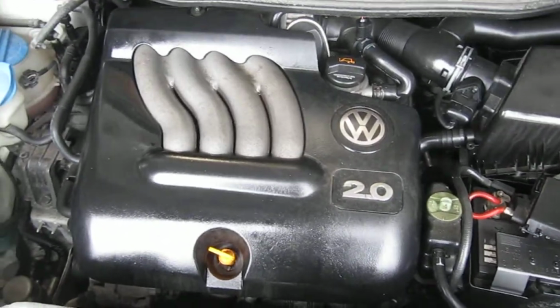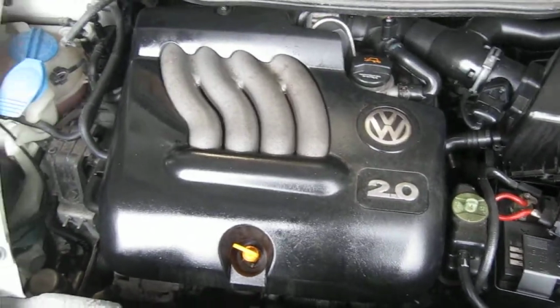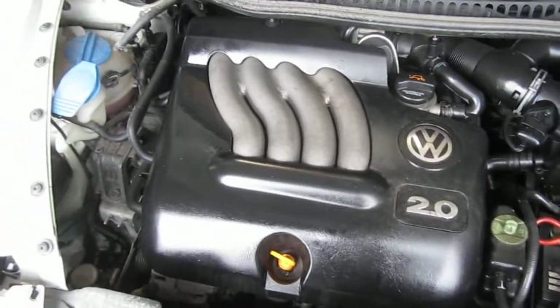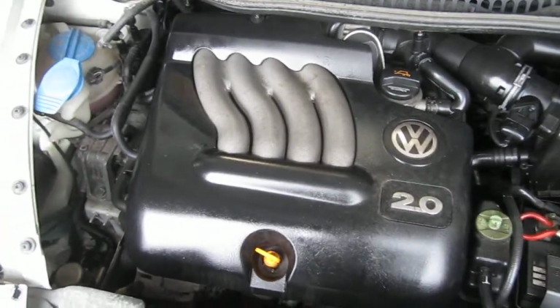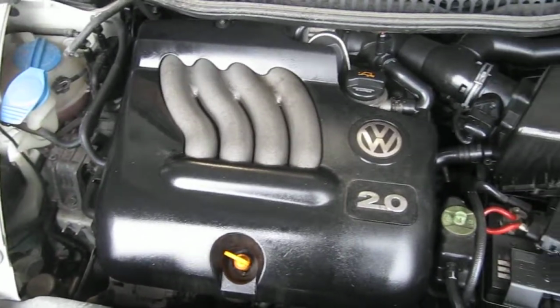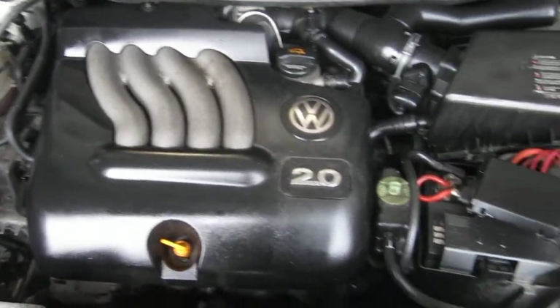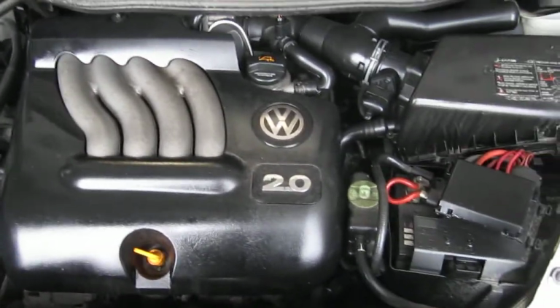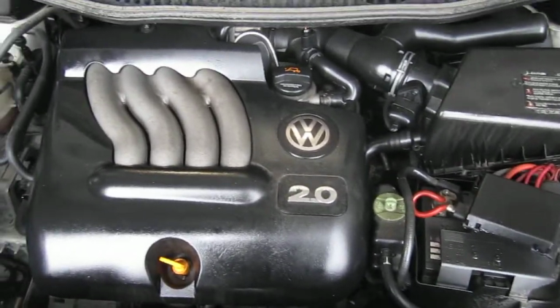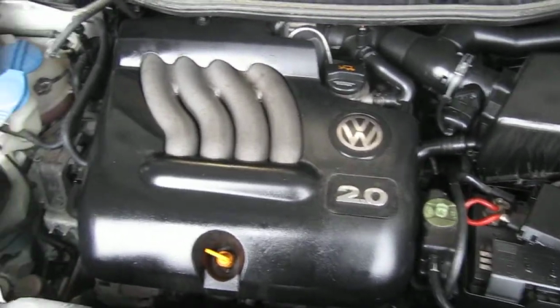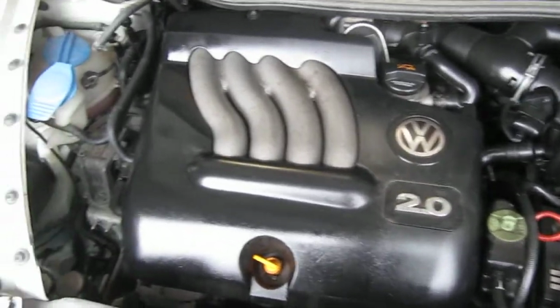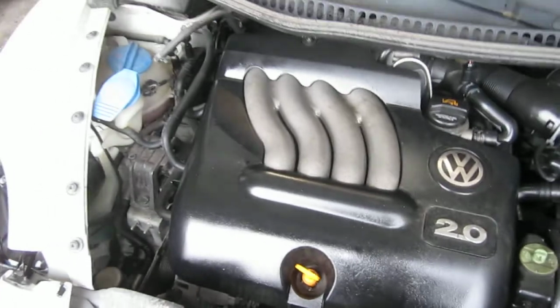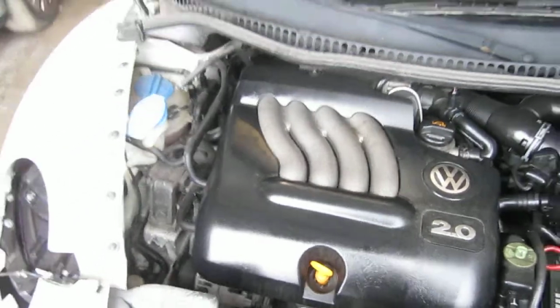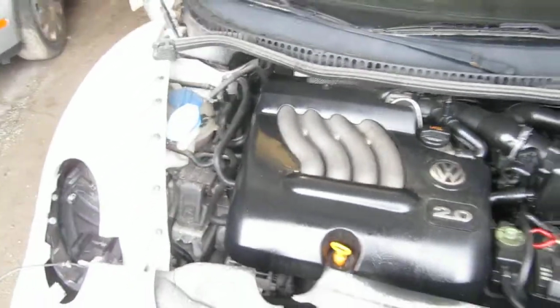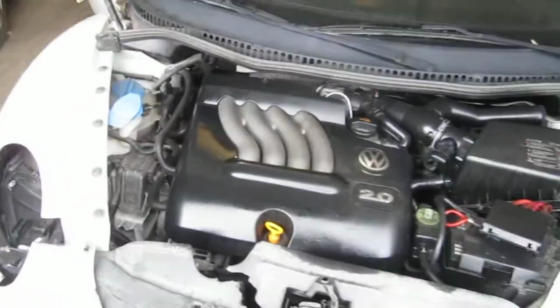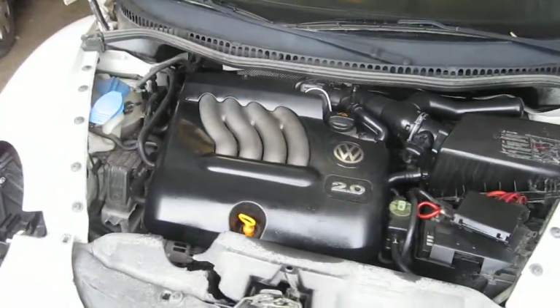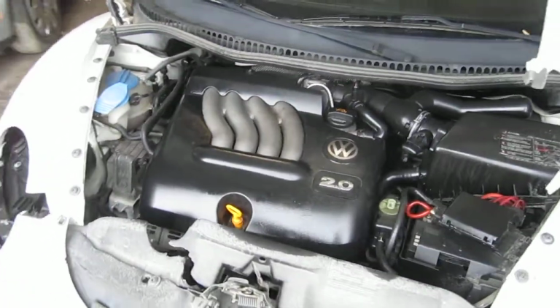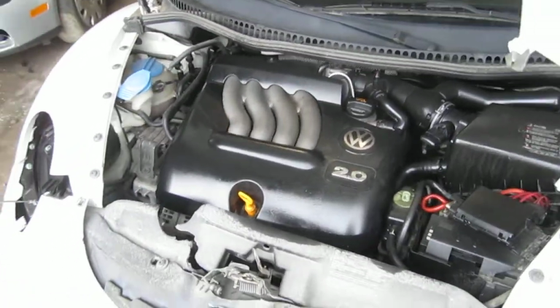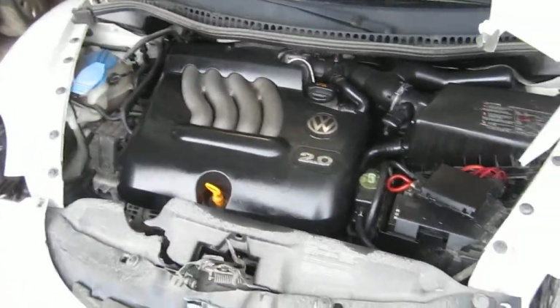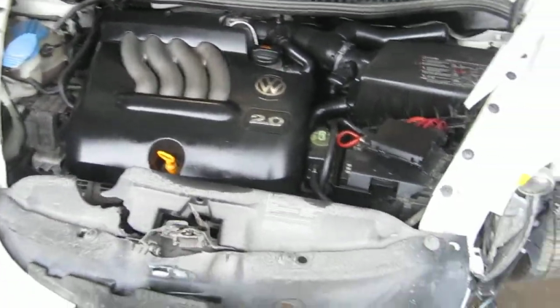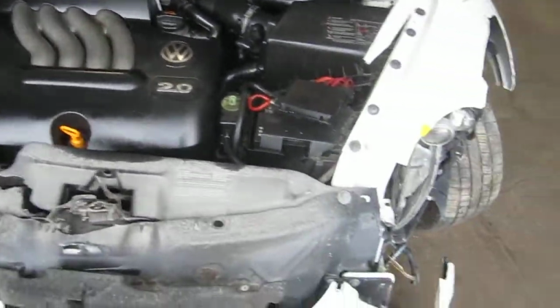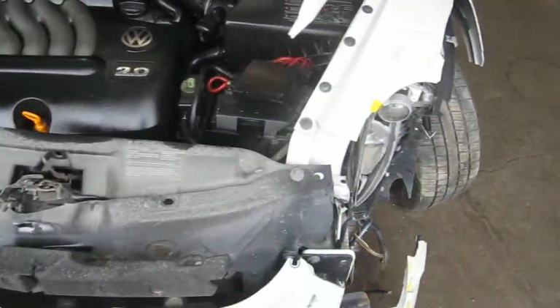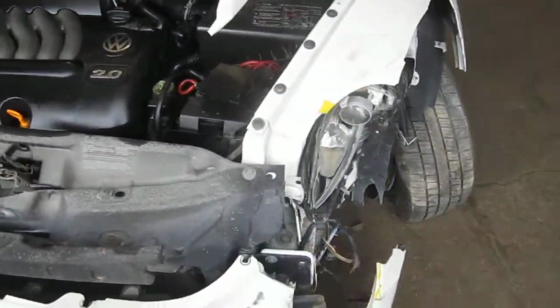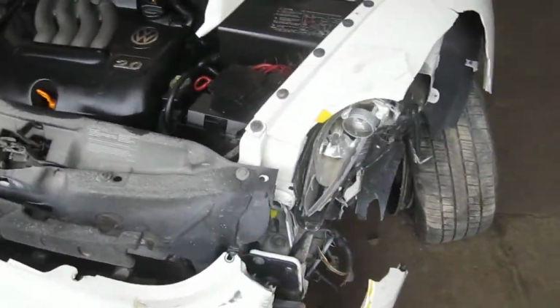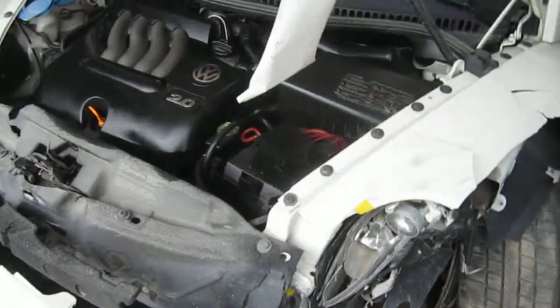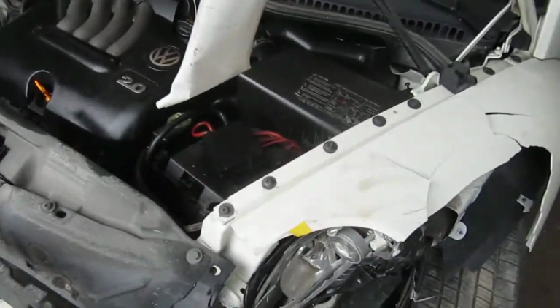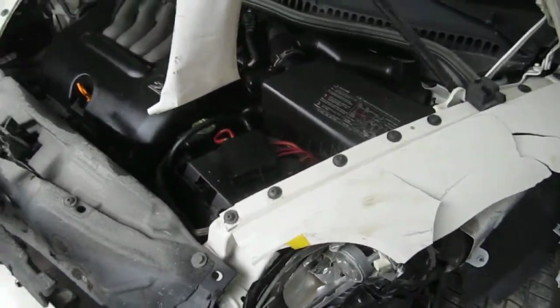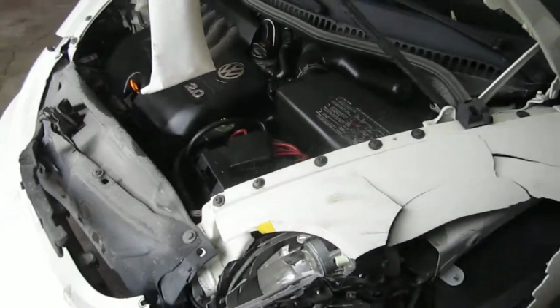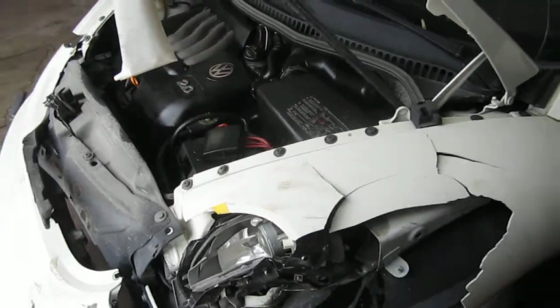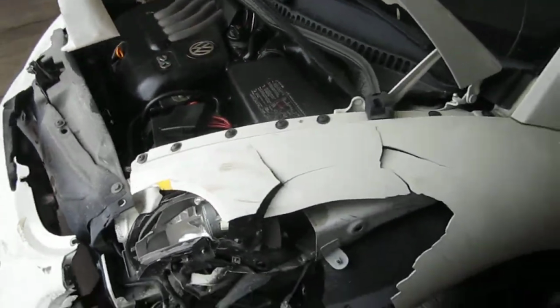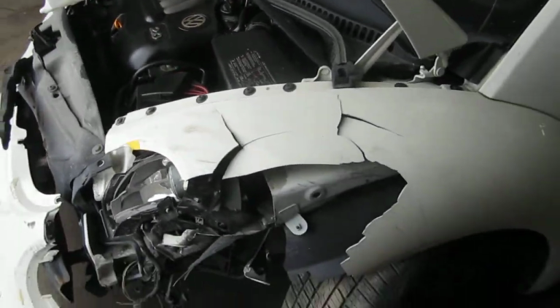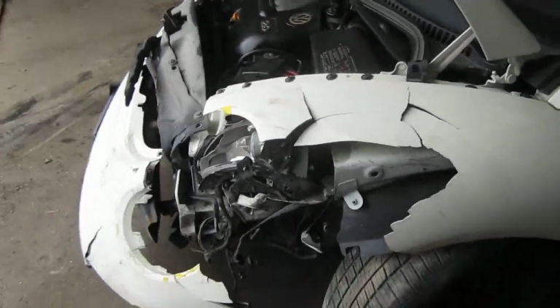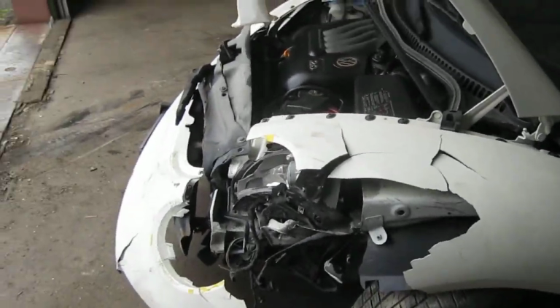This vehicle has an excellent running 2.0 liter California emissions engine. The vehicle is also equipped with an automatic transmission, cruise control, anti-lock brakes, and is also front-wheel drive.